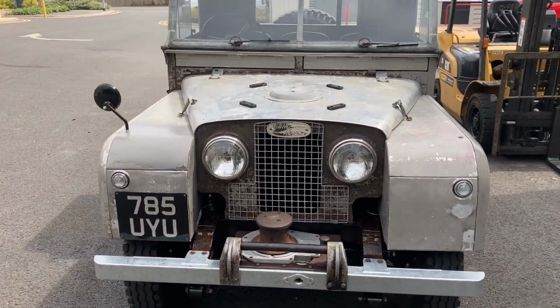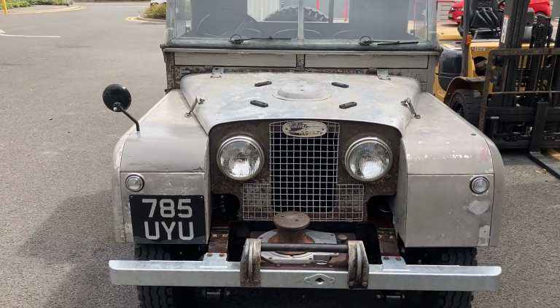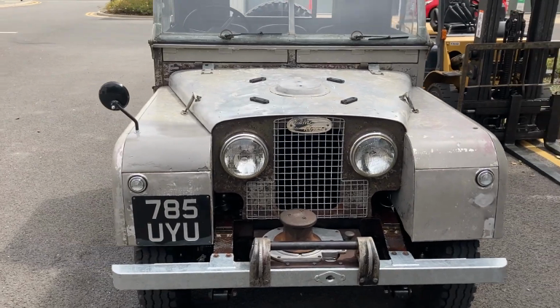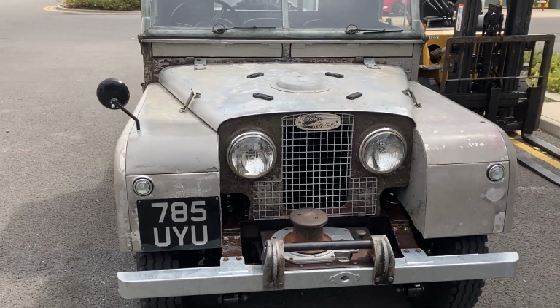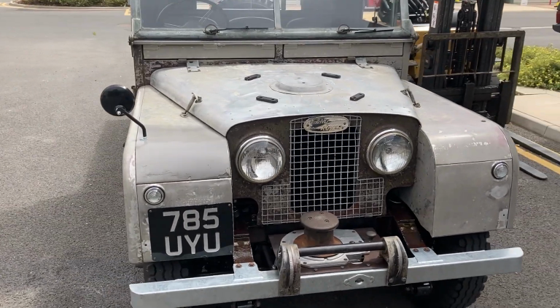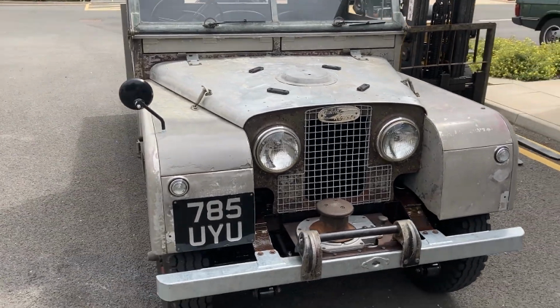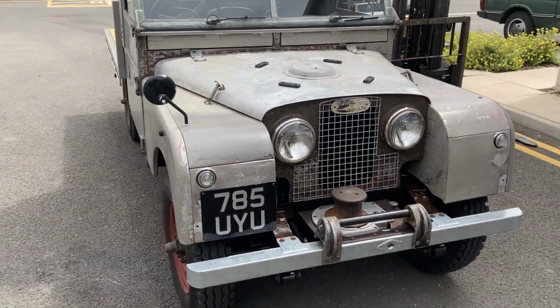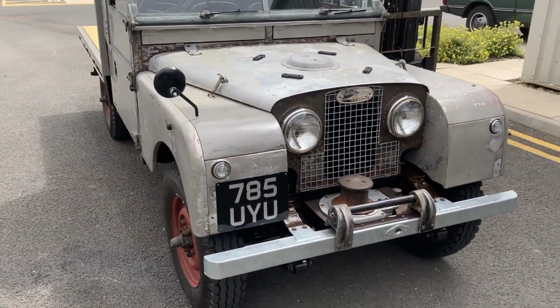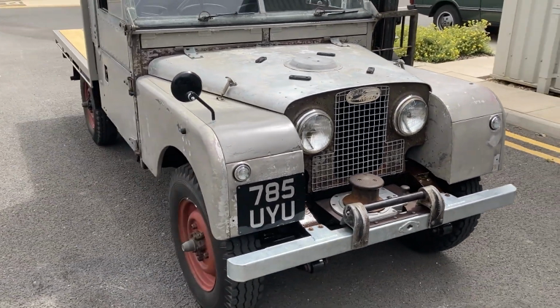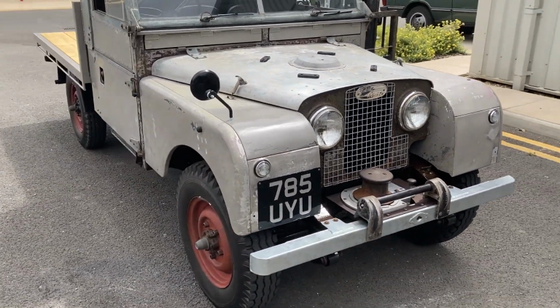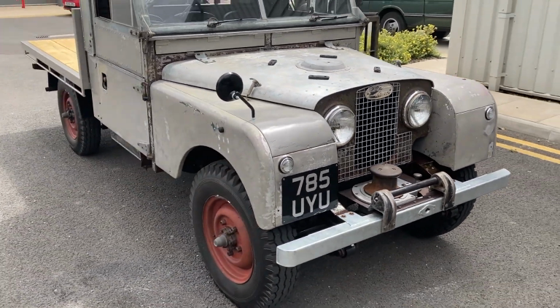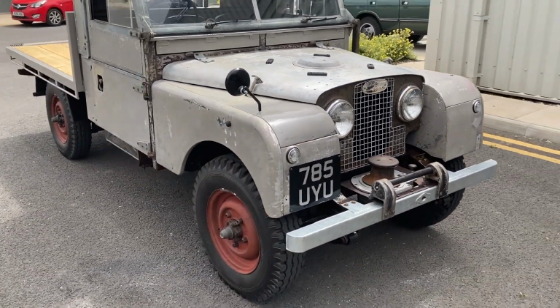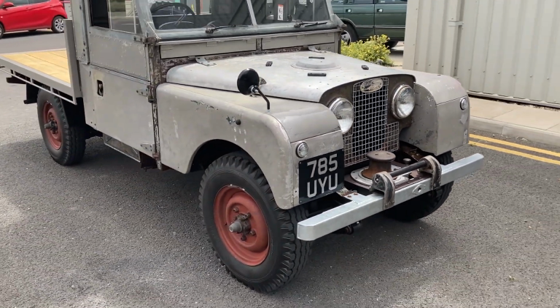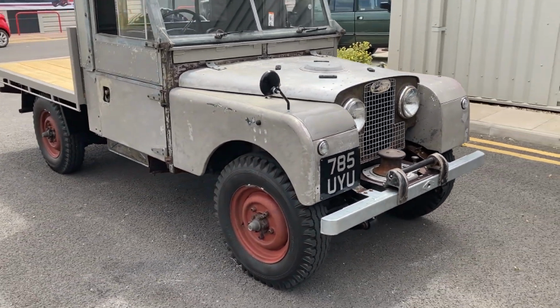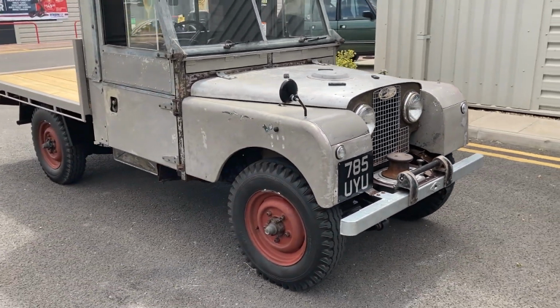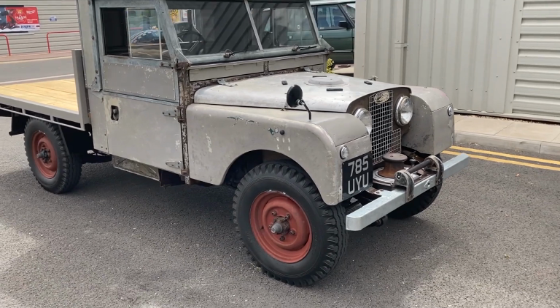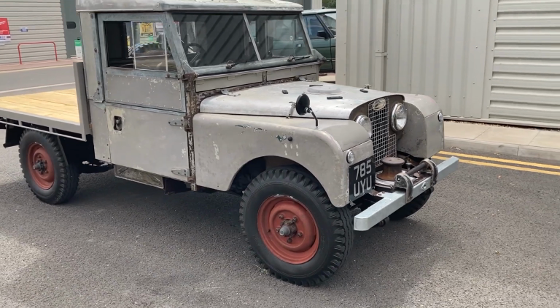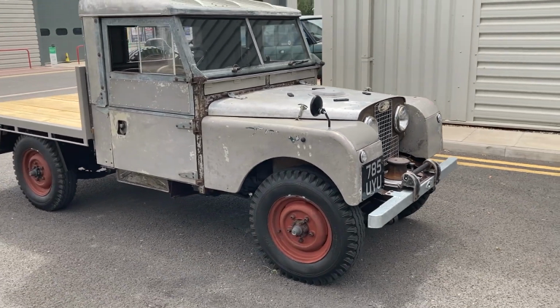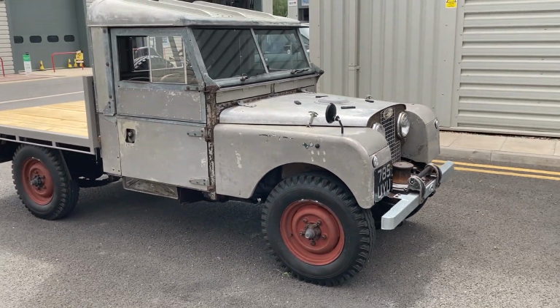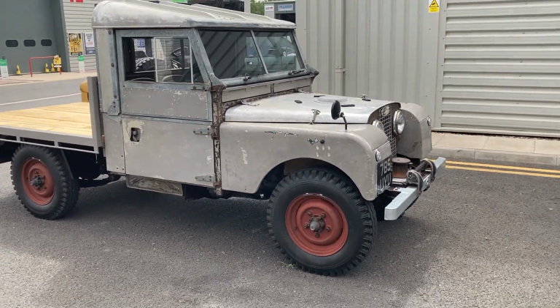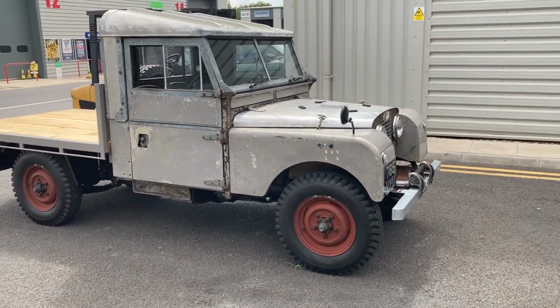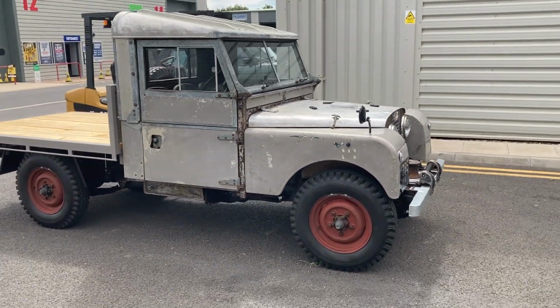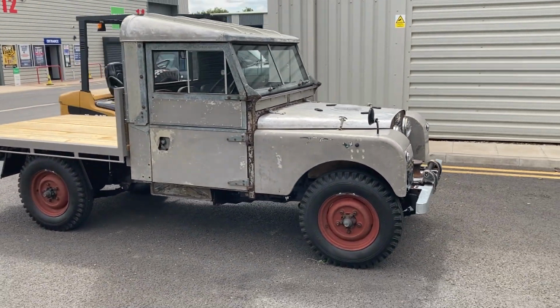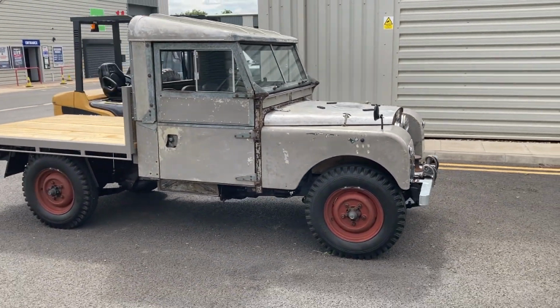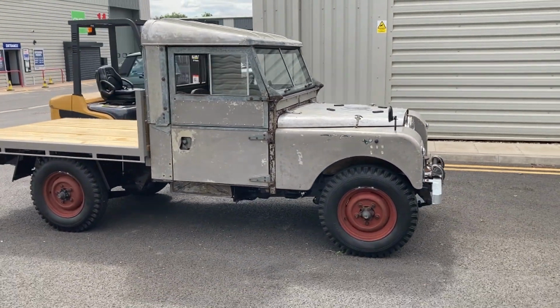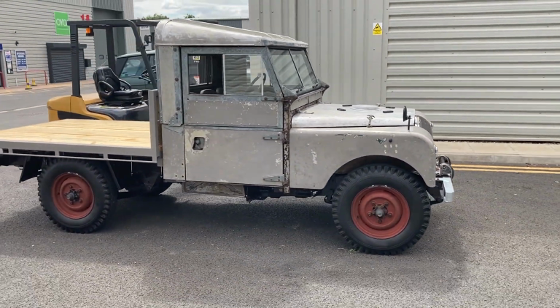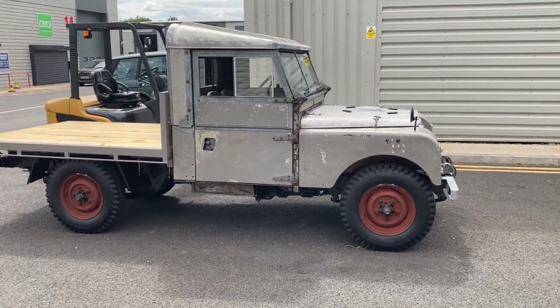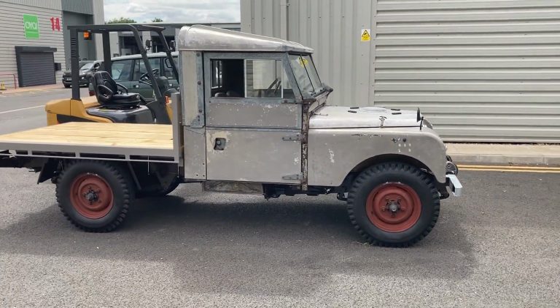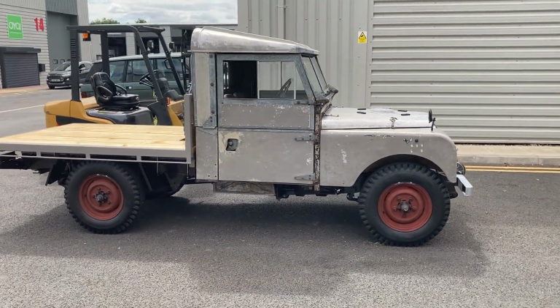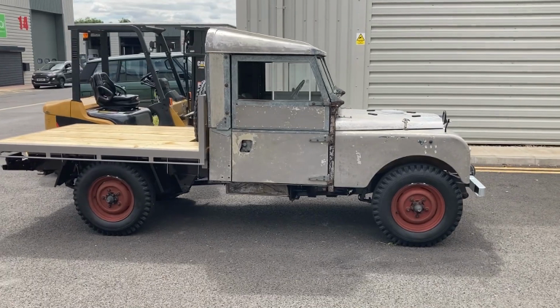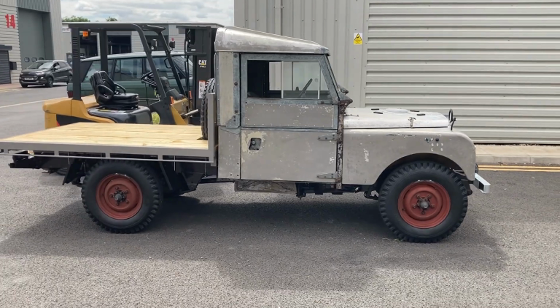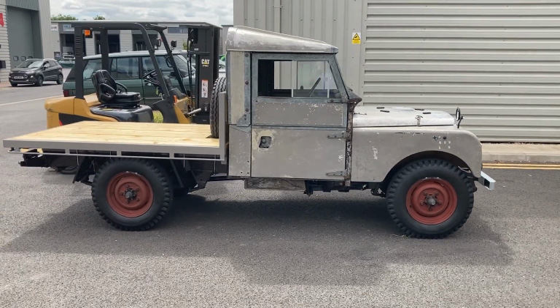I think you'll agree they've done a great job. To read more, have a look at the December 2022 edition of Land Rover Monthly. Thanks very much for watching, and don't forget to subscribe.